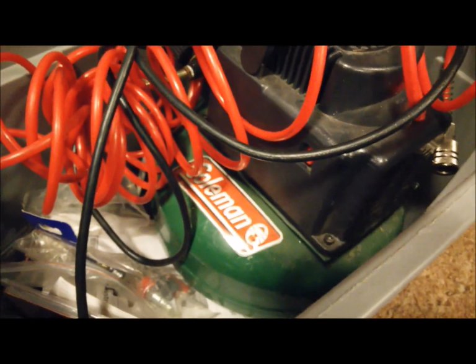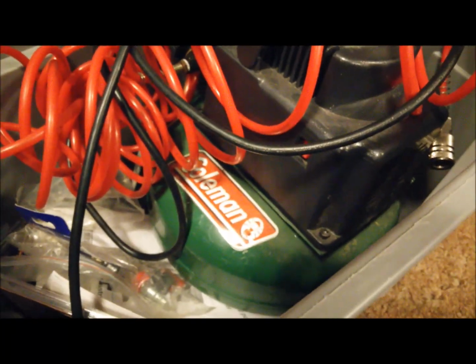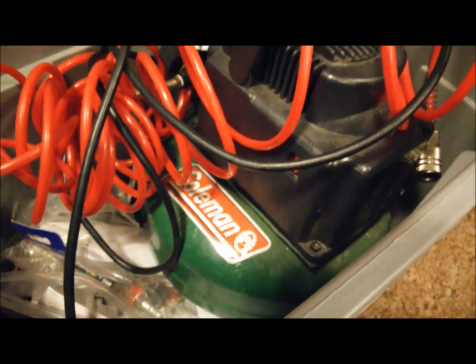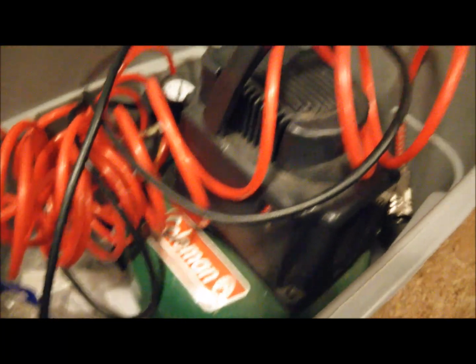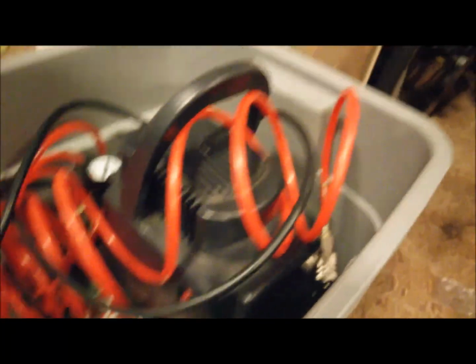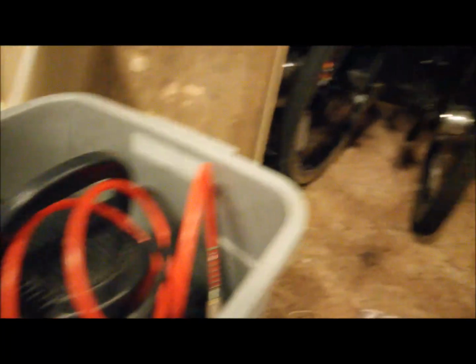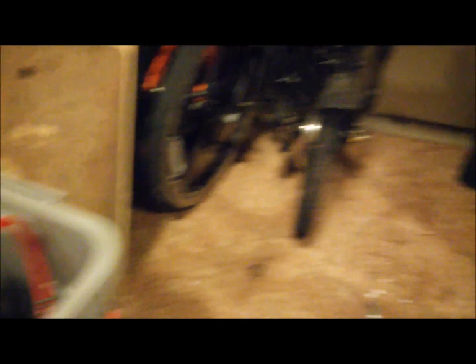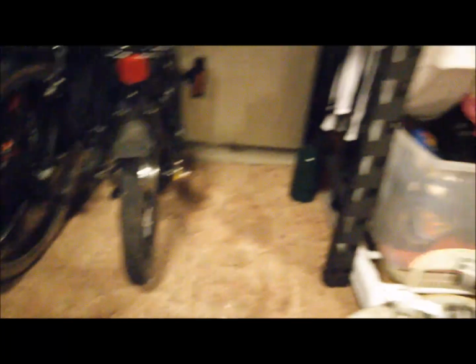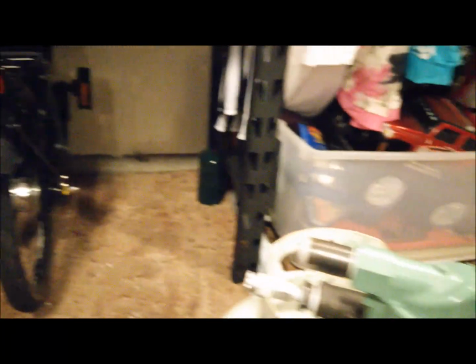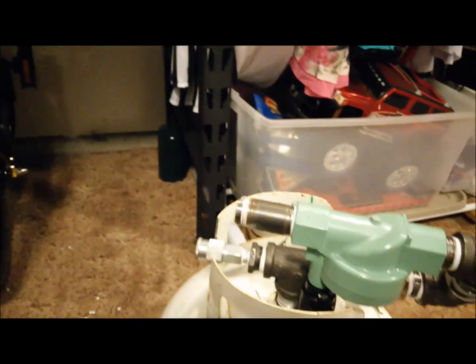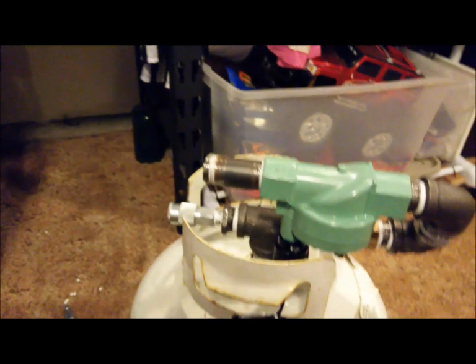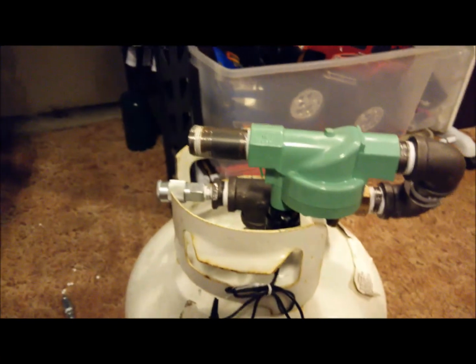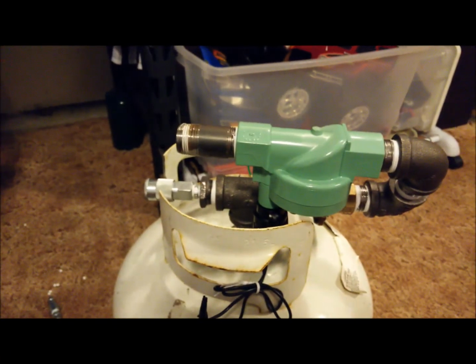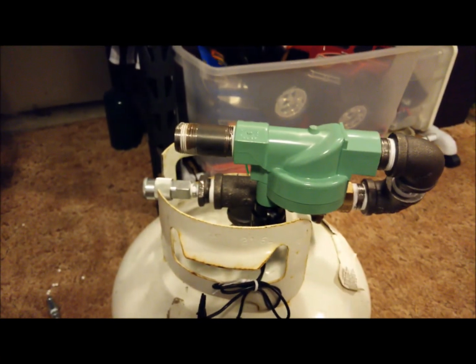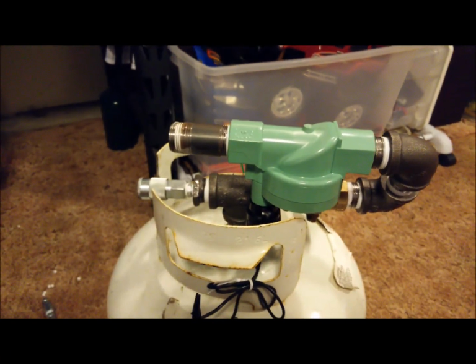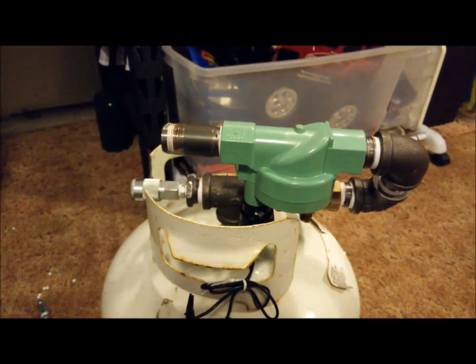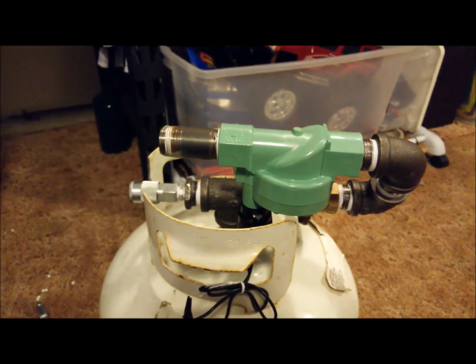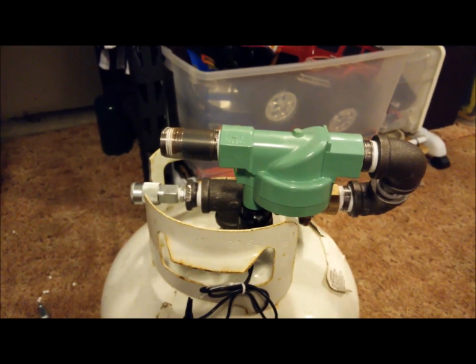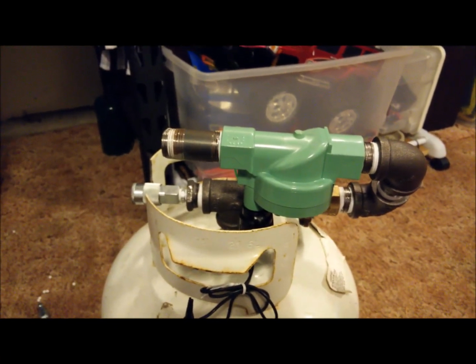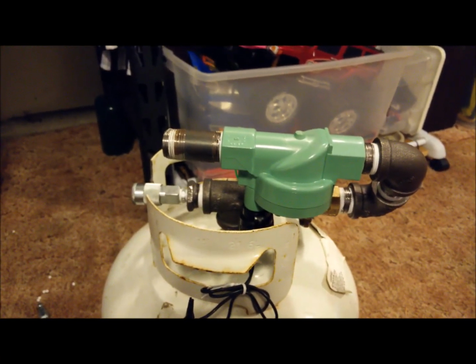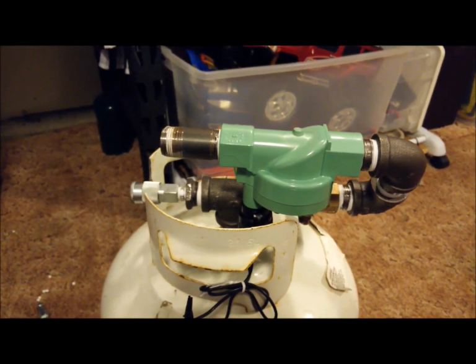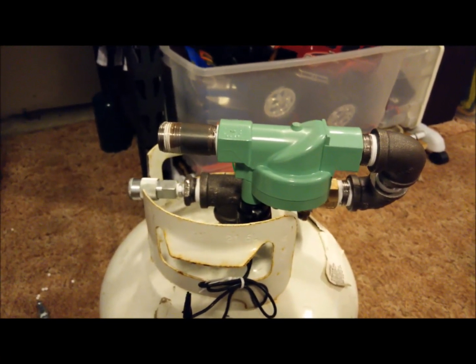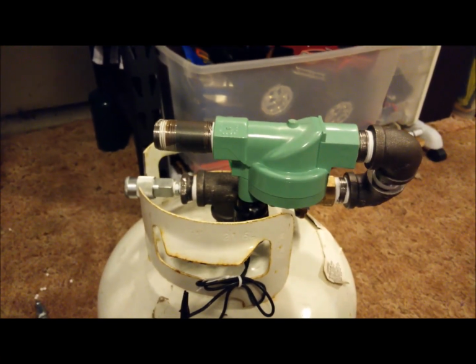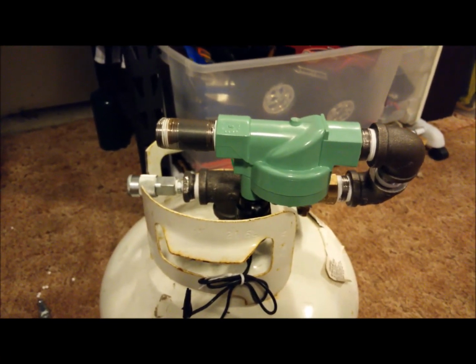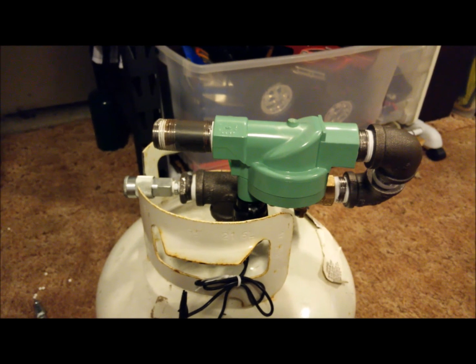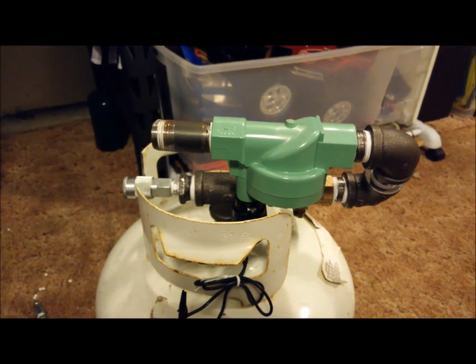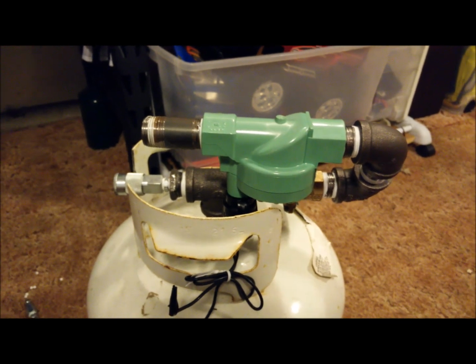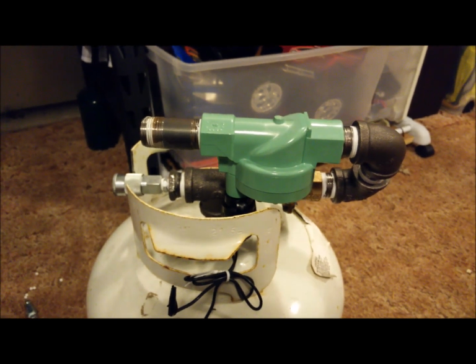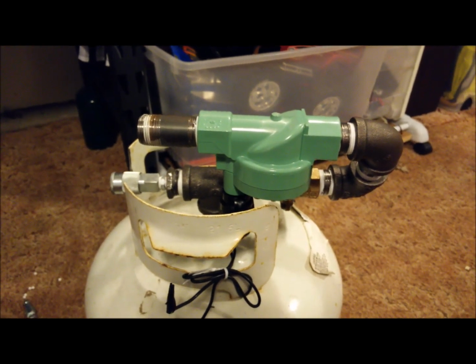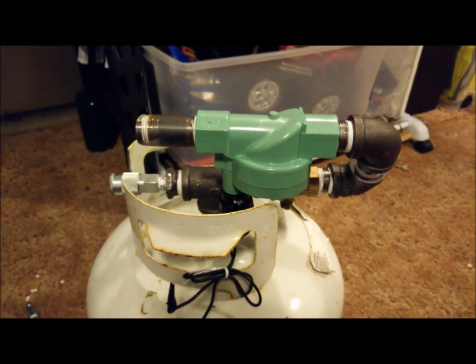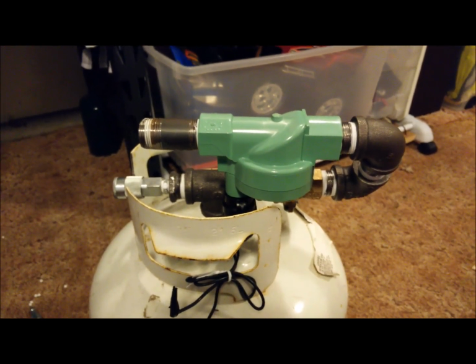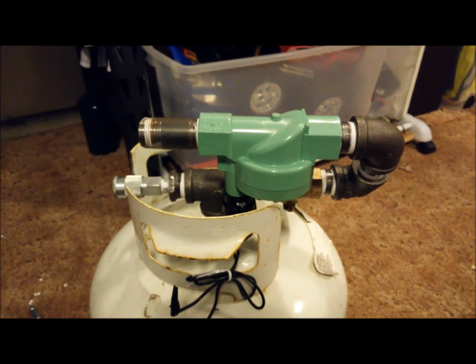It's really small, and it took five-ish minutes to get this thing up to, I think, 50 PSI. It took a really long time. Hope you enjoyed the build. Bye.